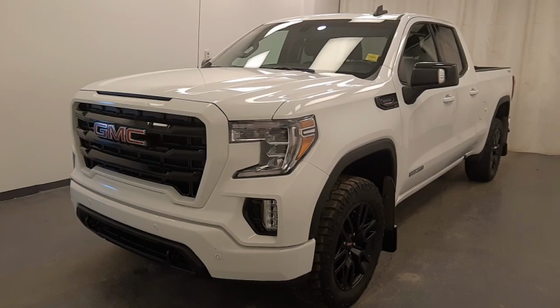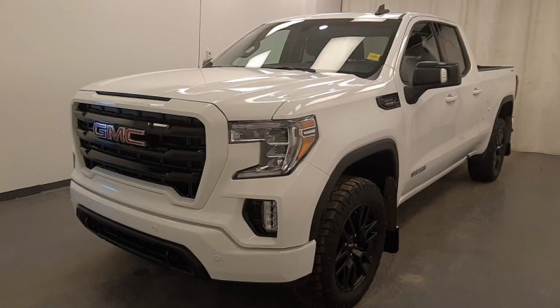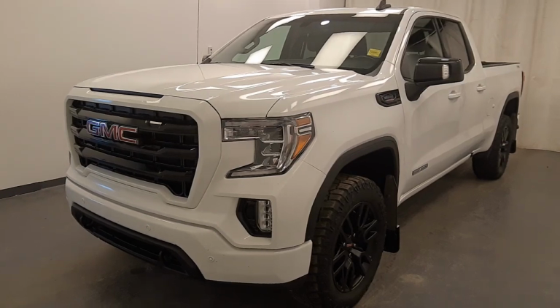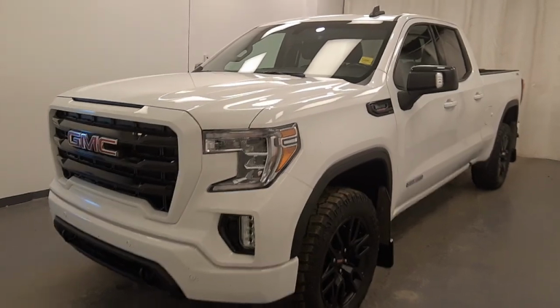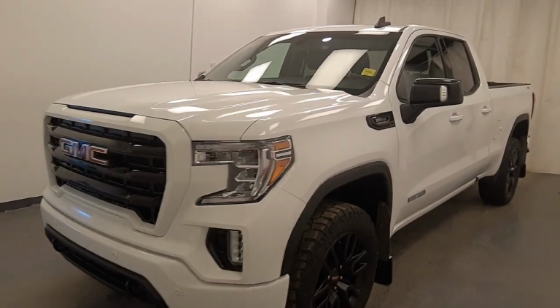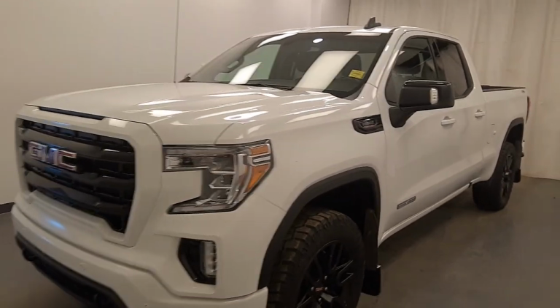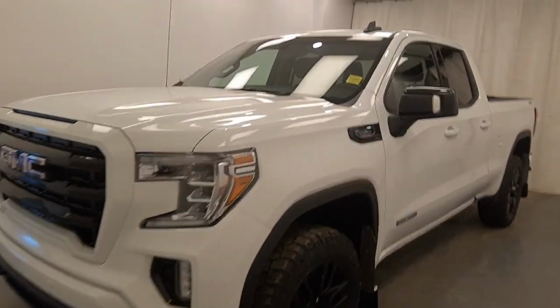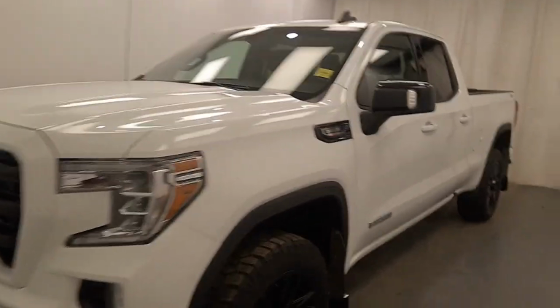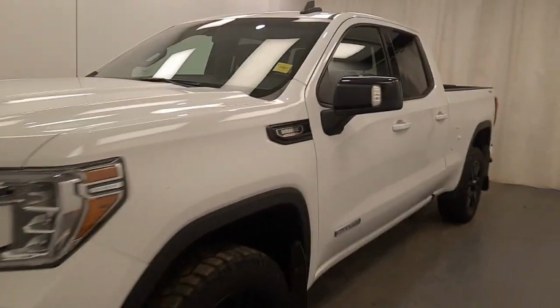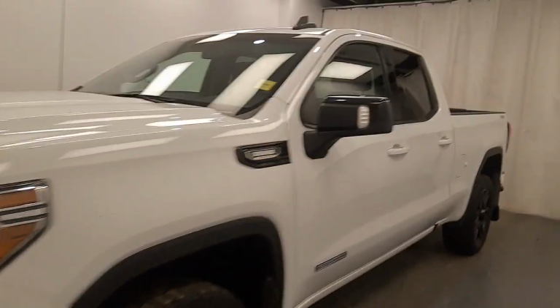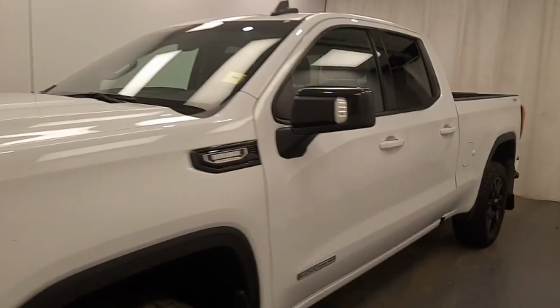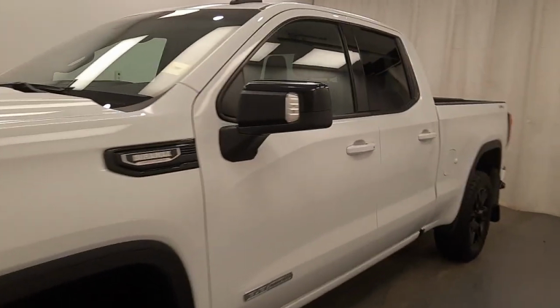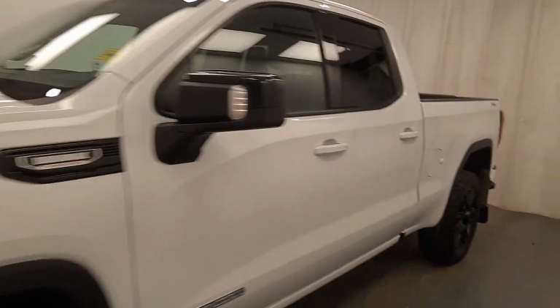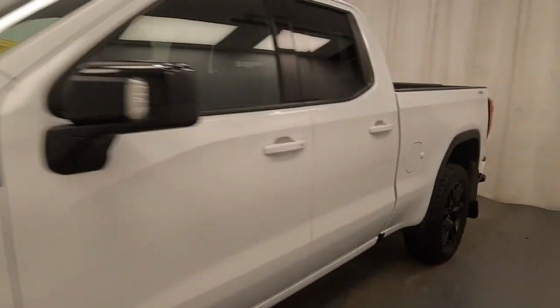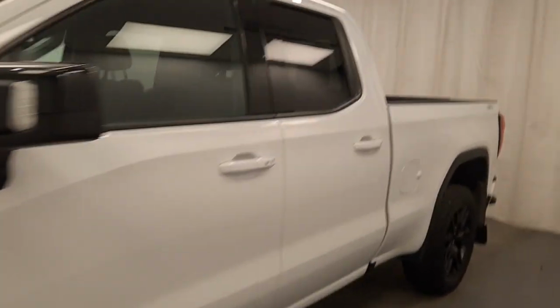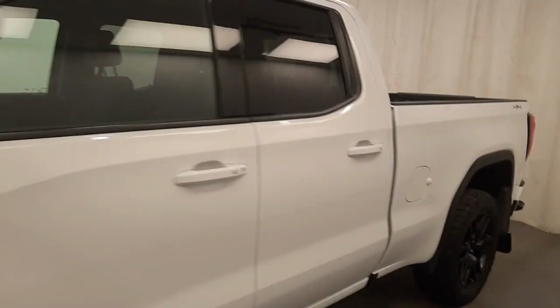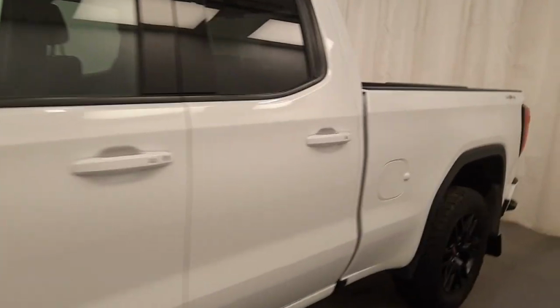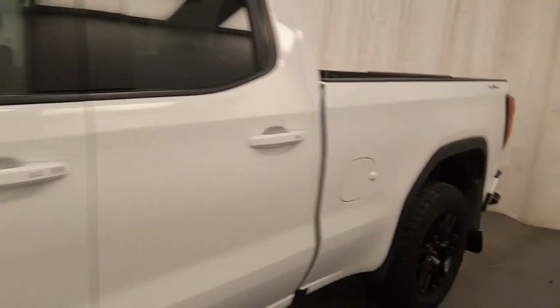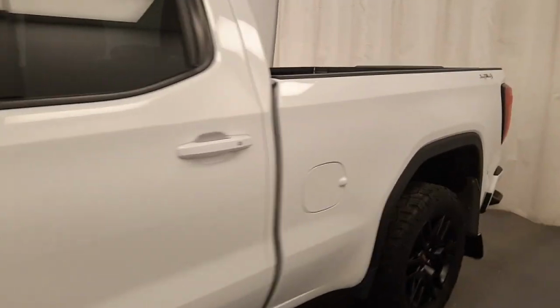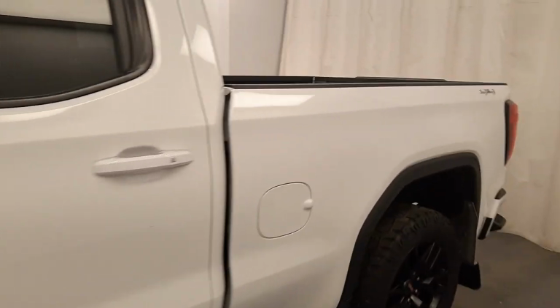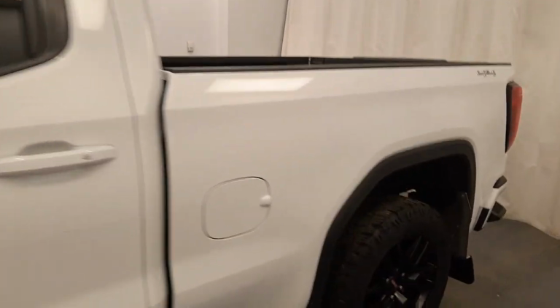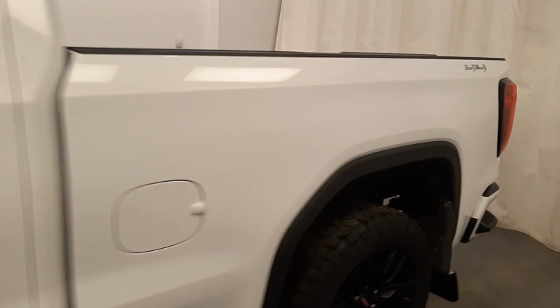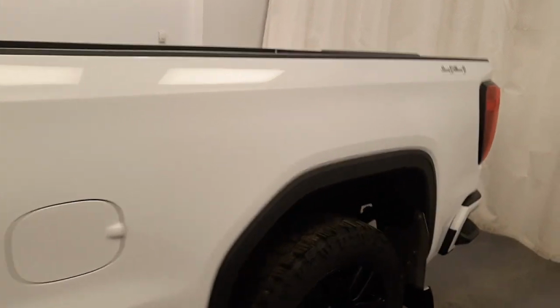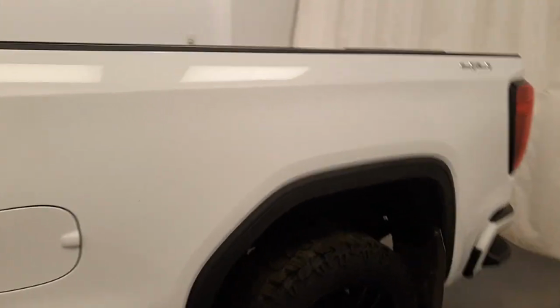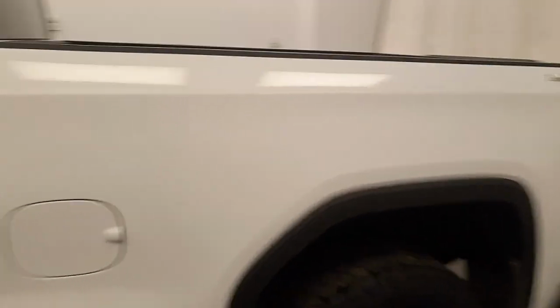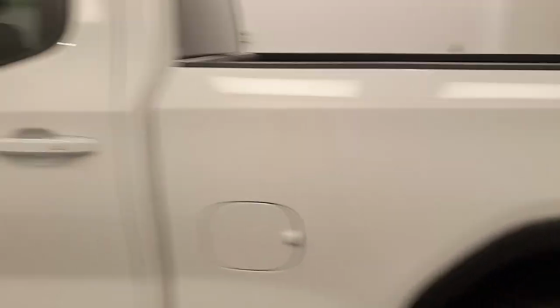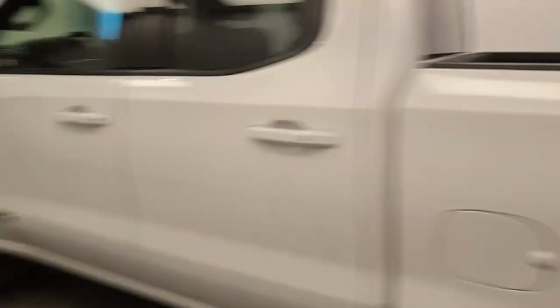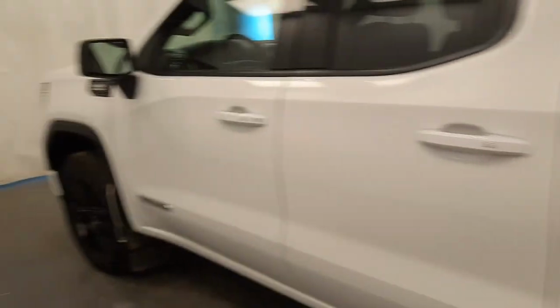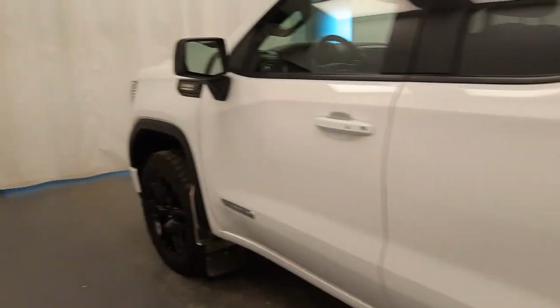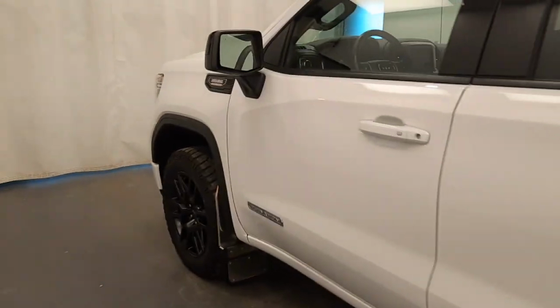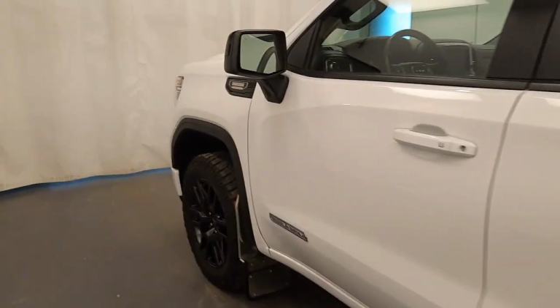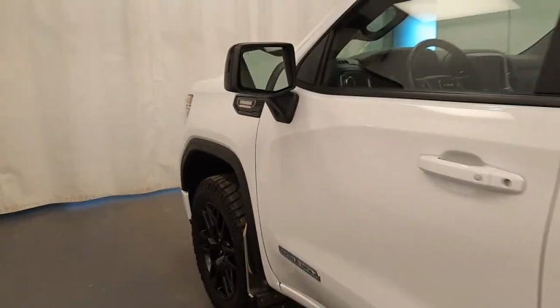We're viewing stock number 235730 on a 2022 GMC Sierra 1500. The exterior colour is white.